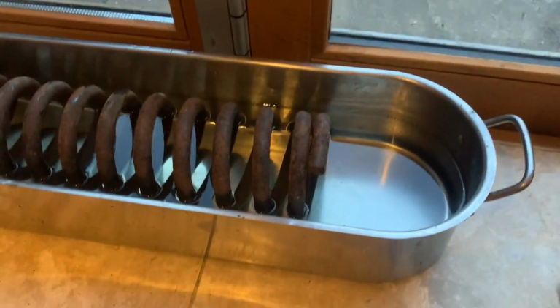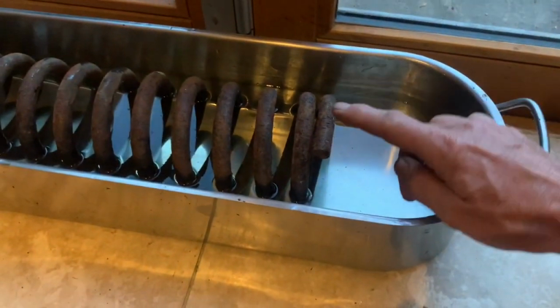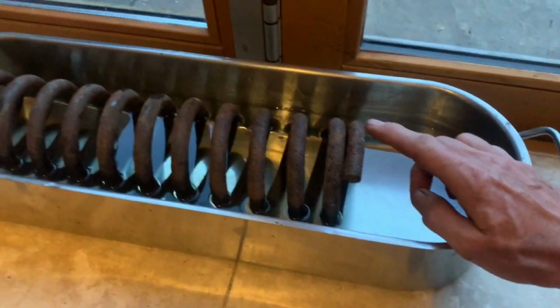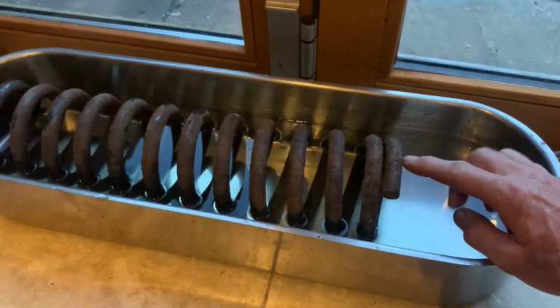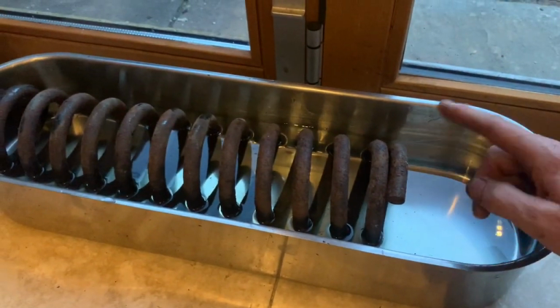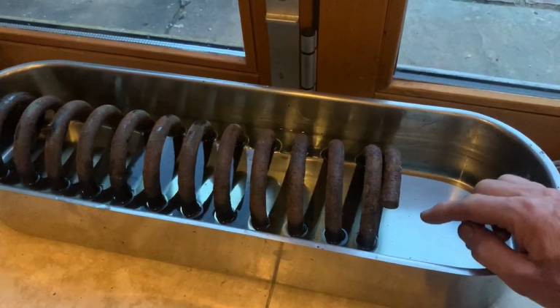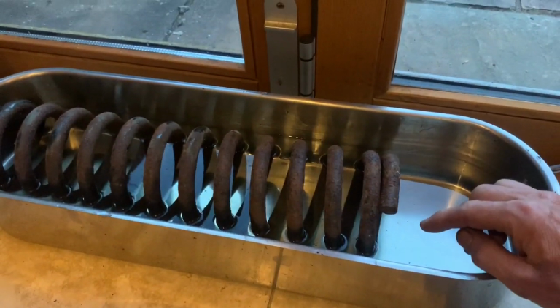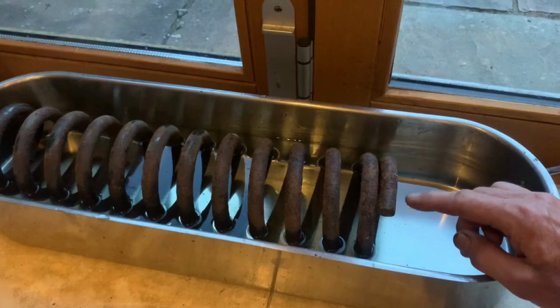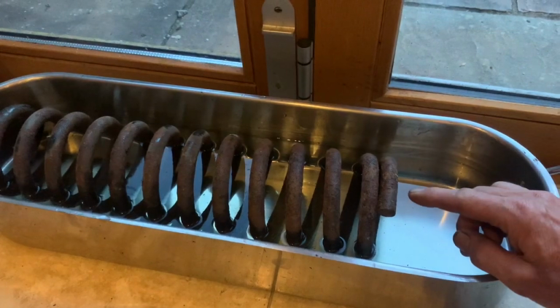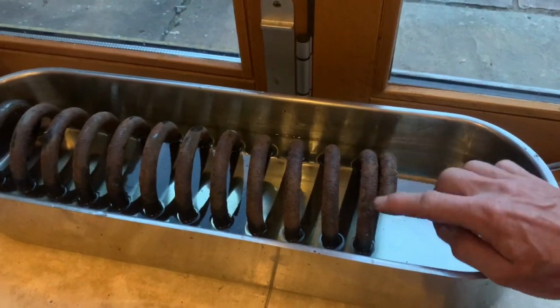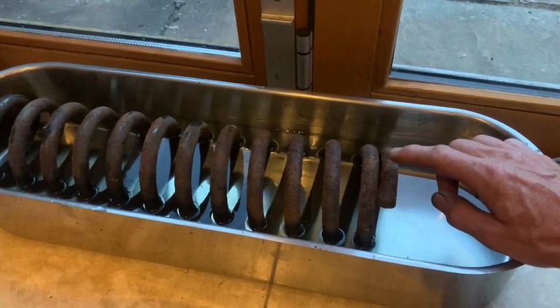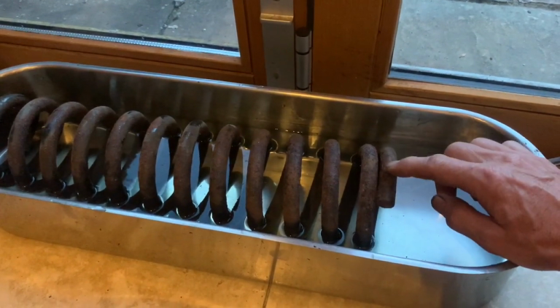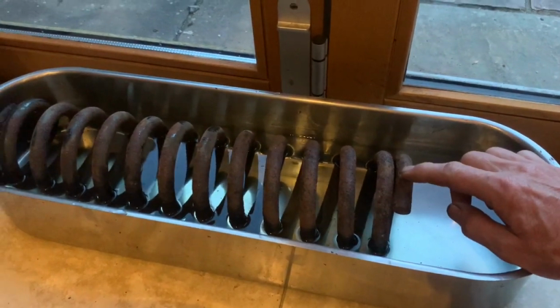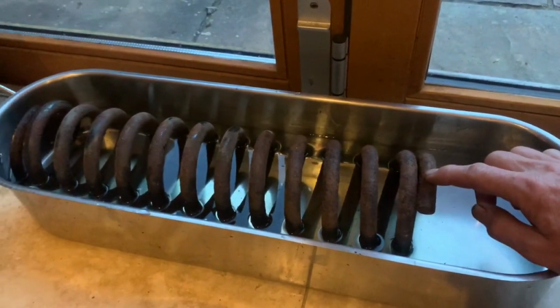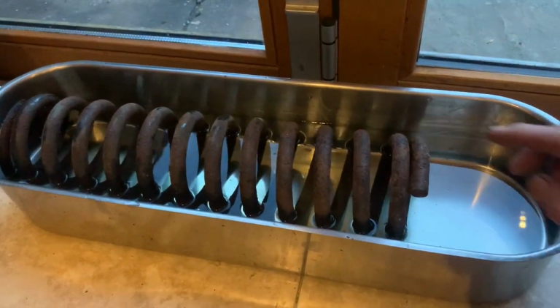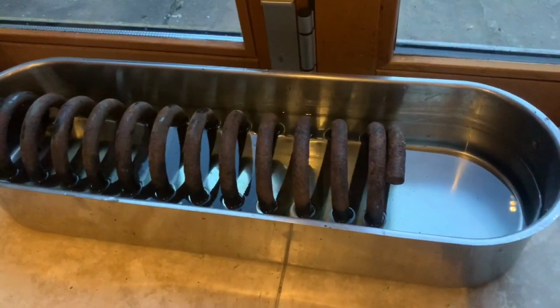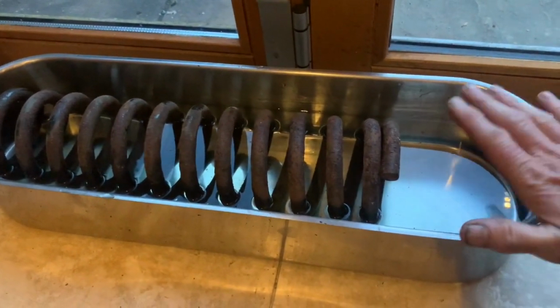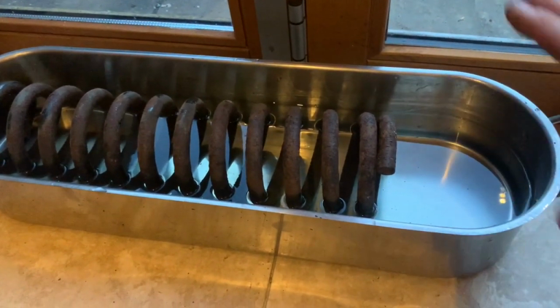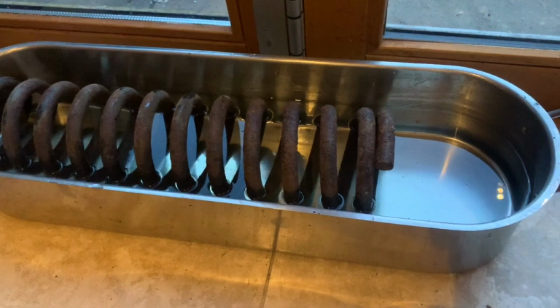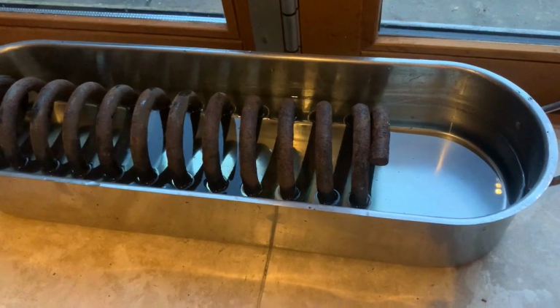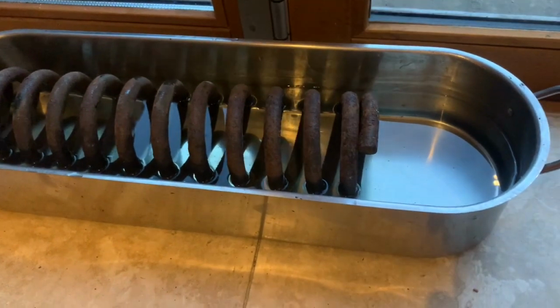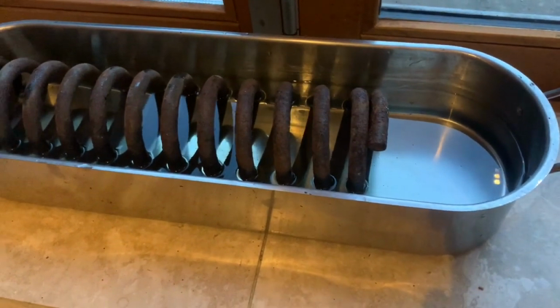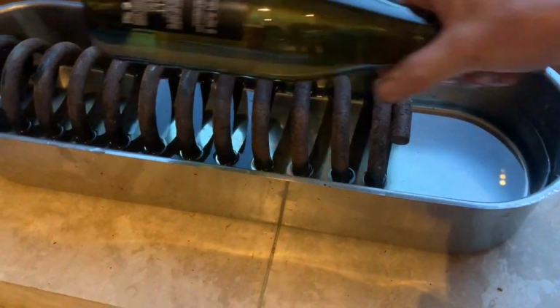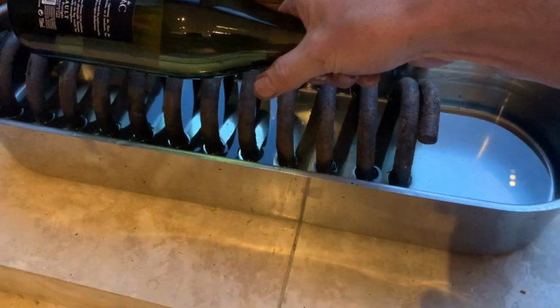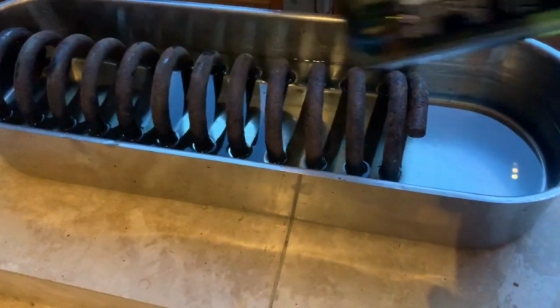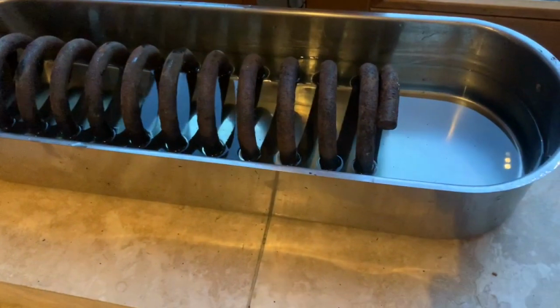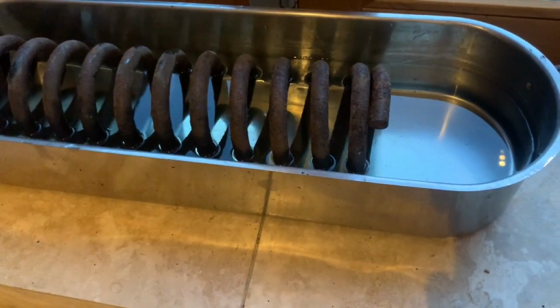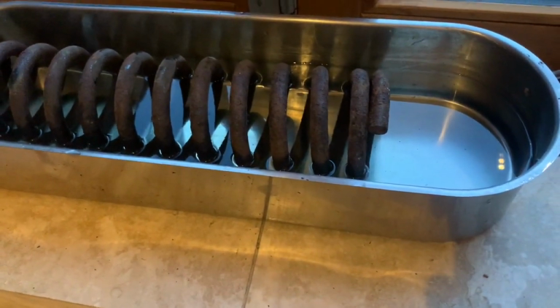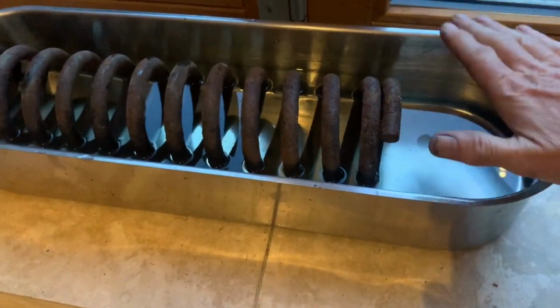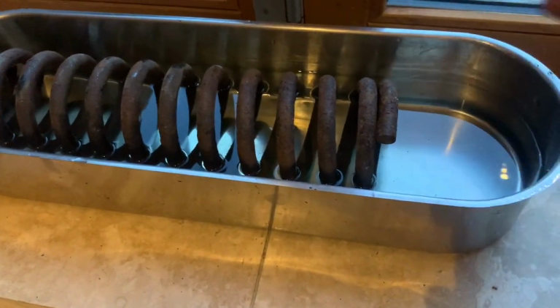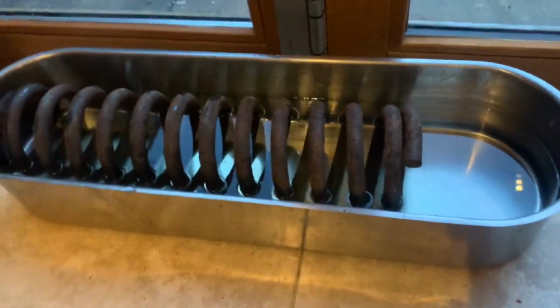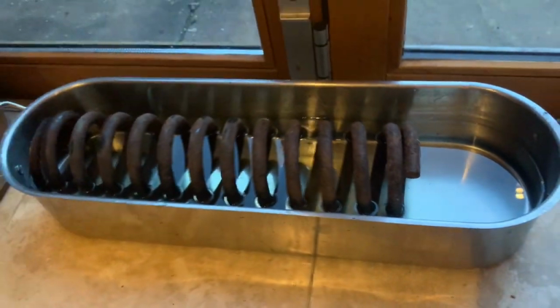You could just turn the spring round after a few days to do the bit that isn't submerged, but what I prefer to do is raise the level by putting things inside — we're going to put a wine bottle inside and then something at the end here just to raise the level.